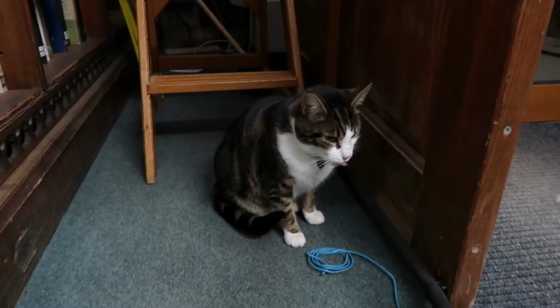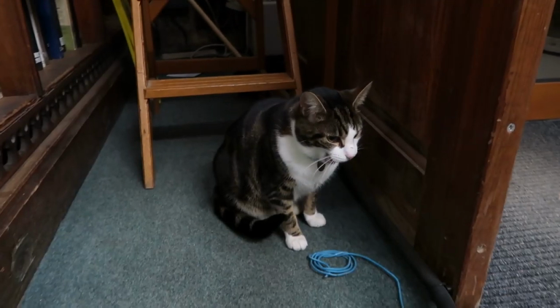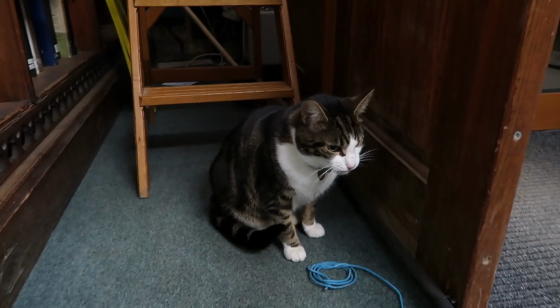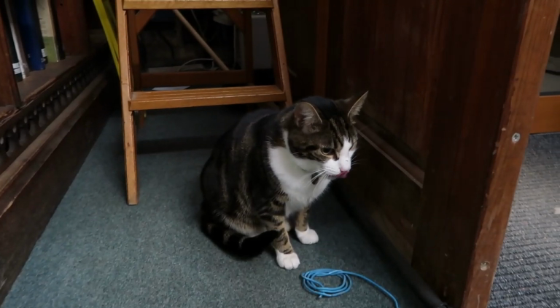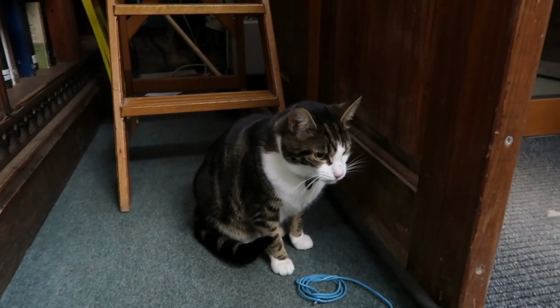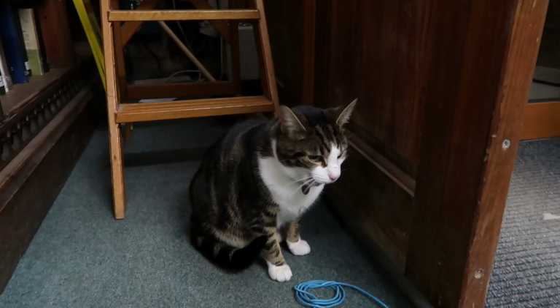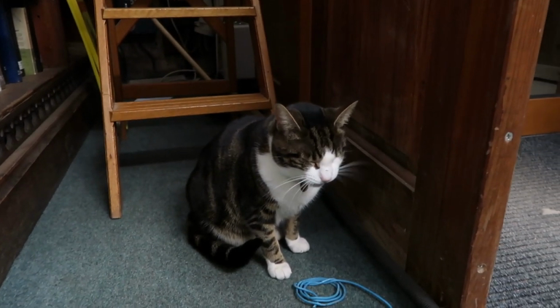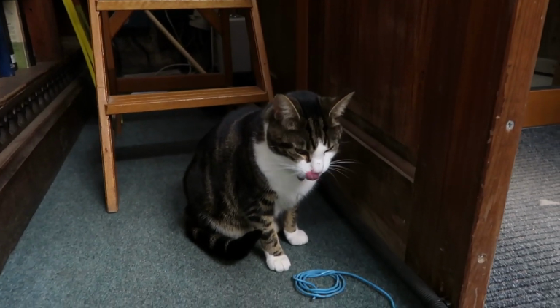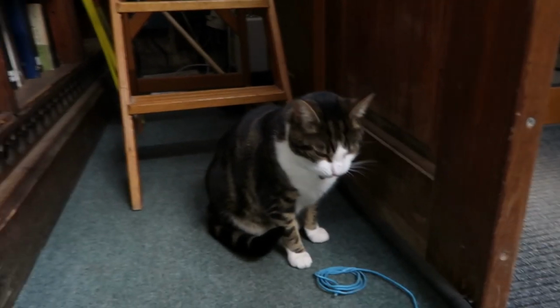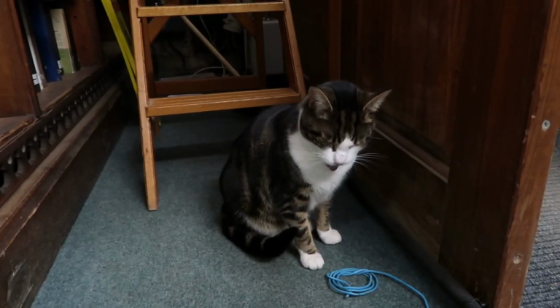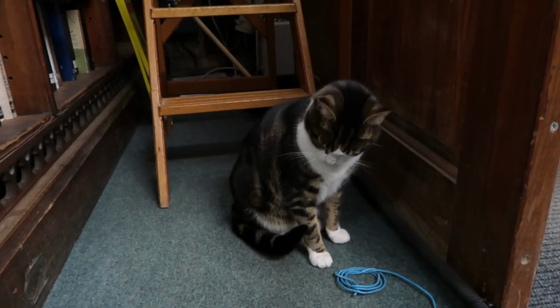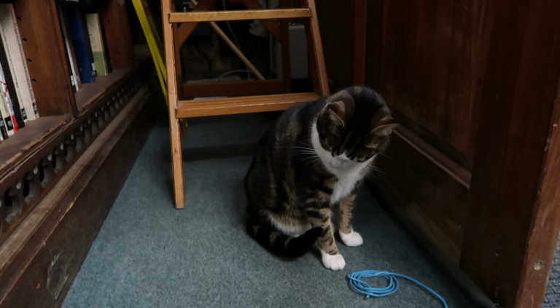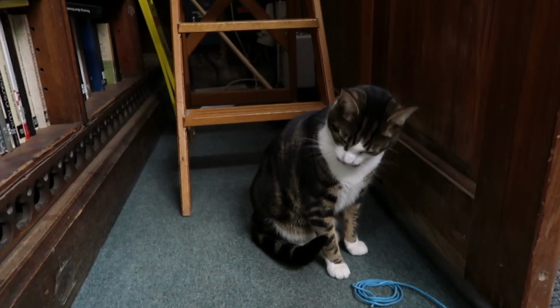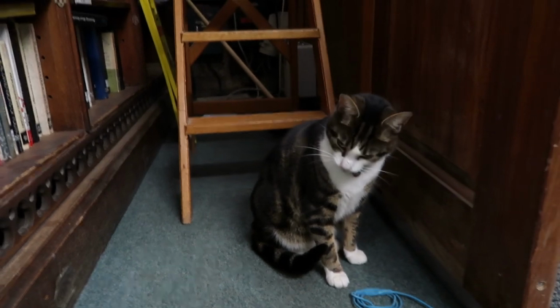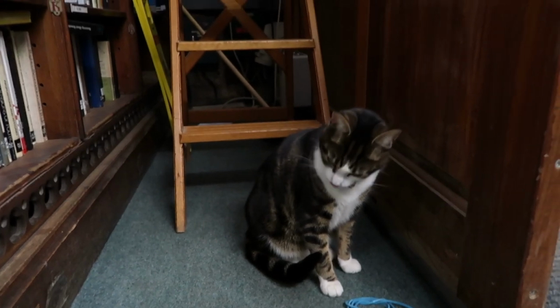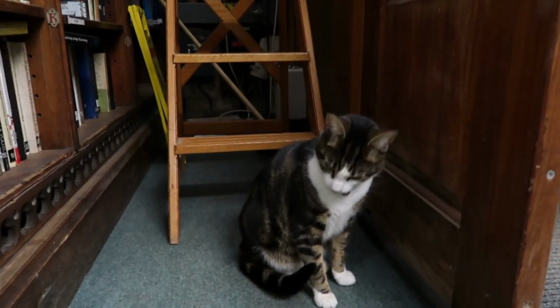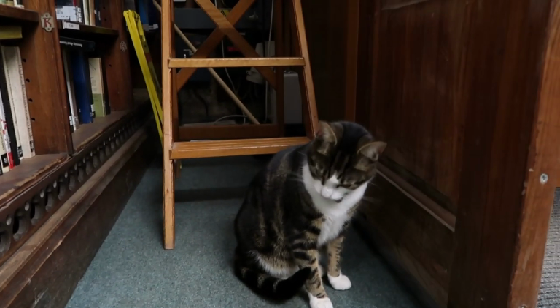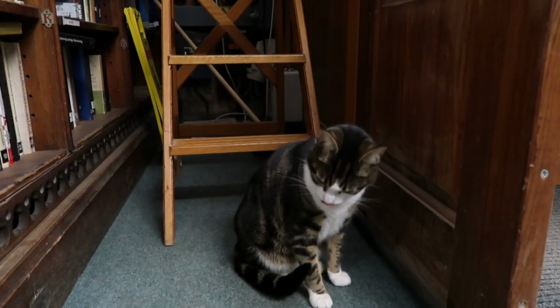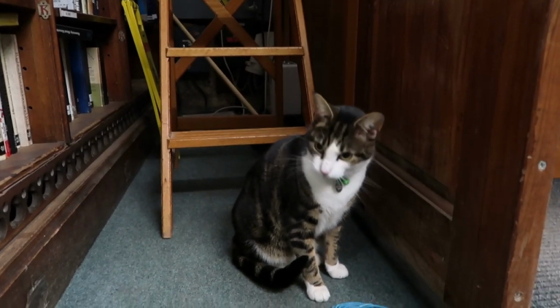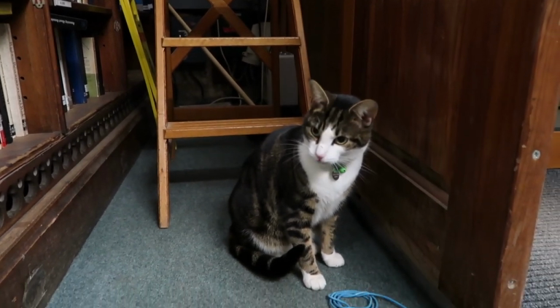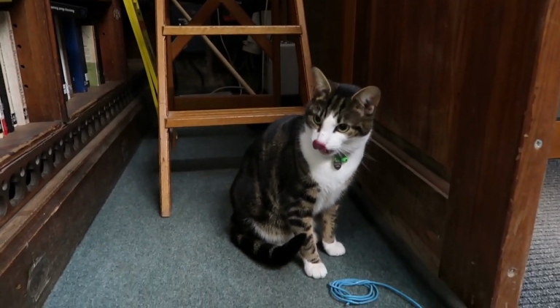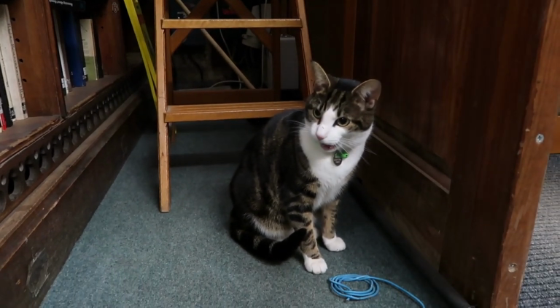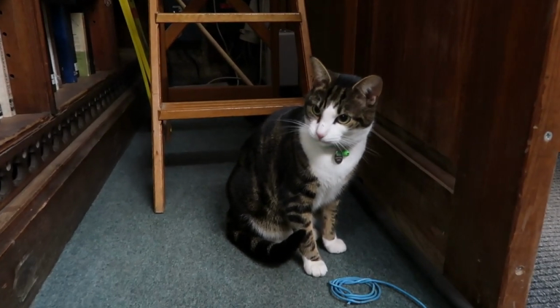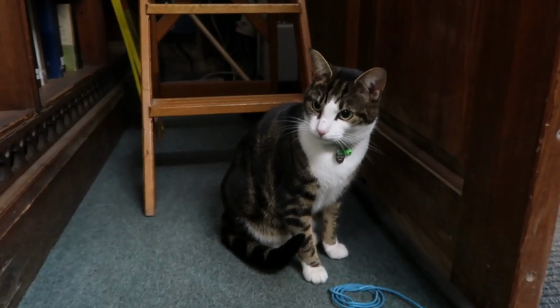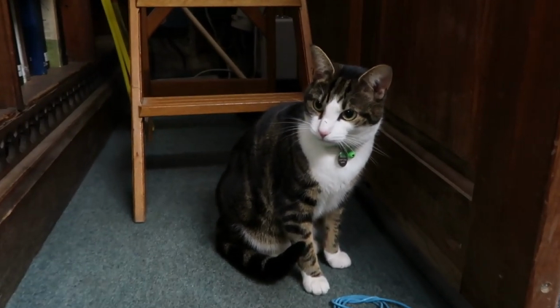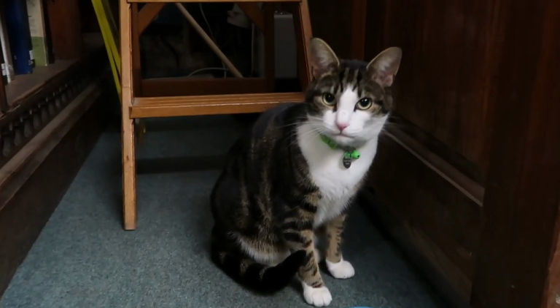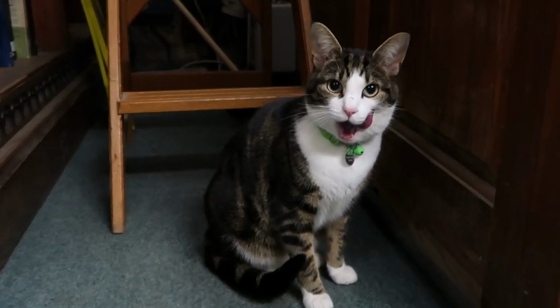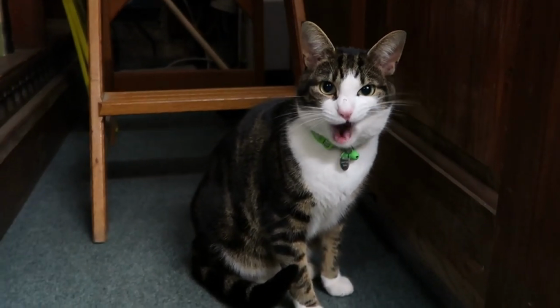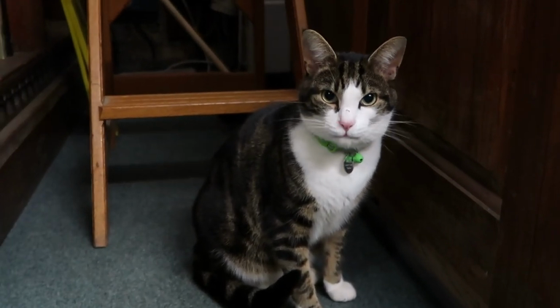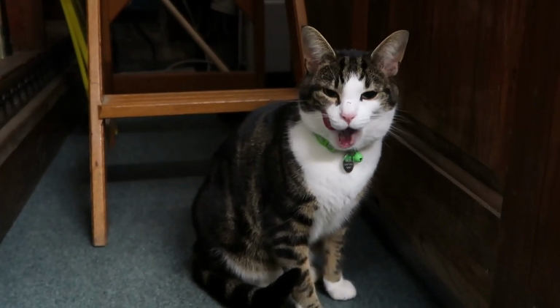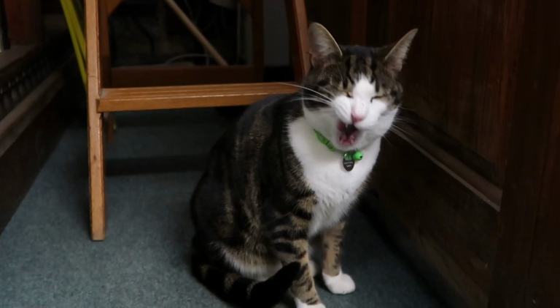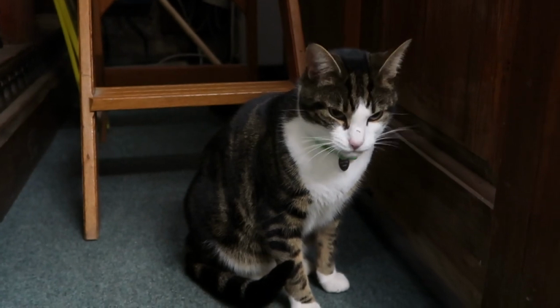This is Walter, our college cat, who can often be found in the library — and he's just so cute.